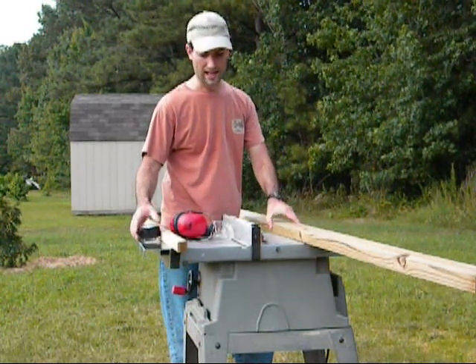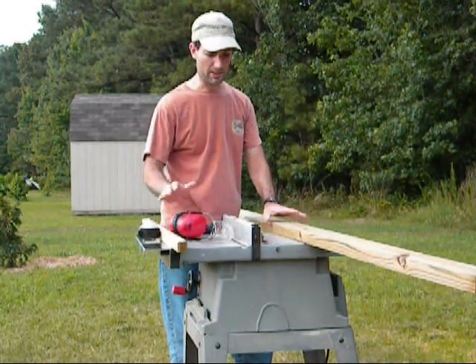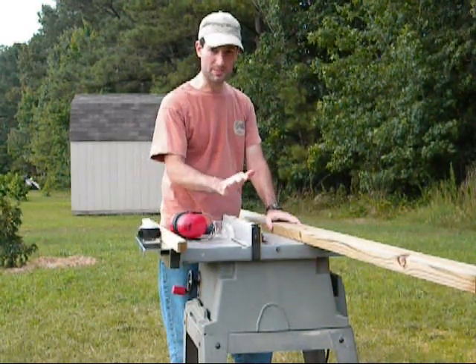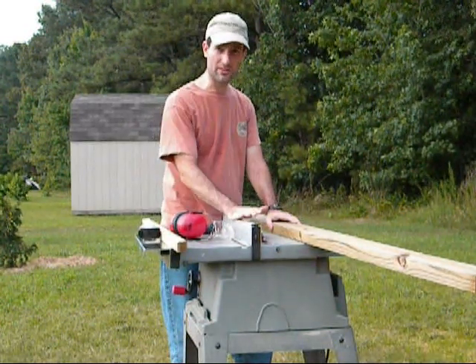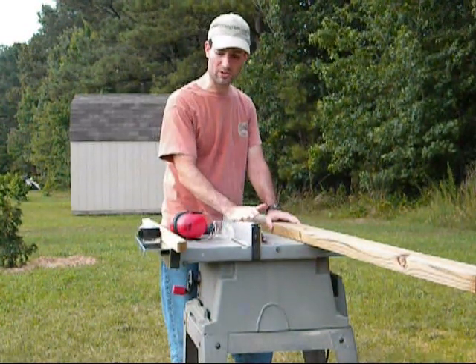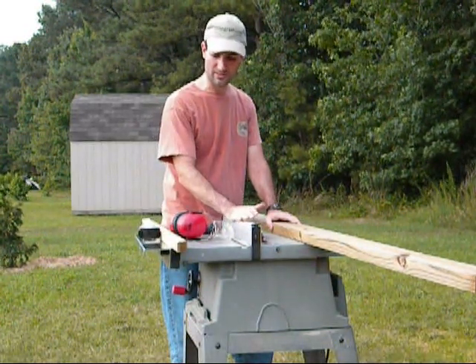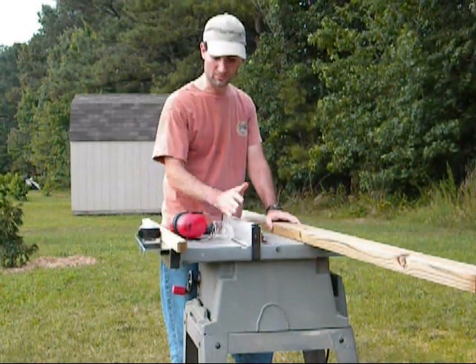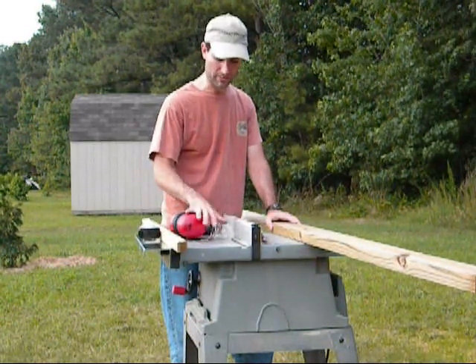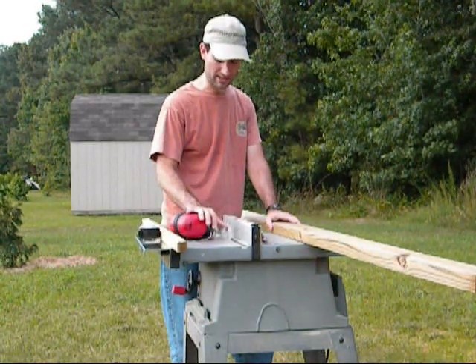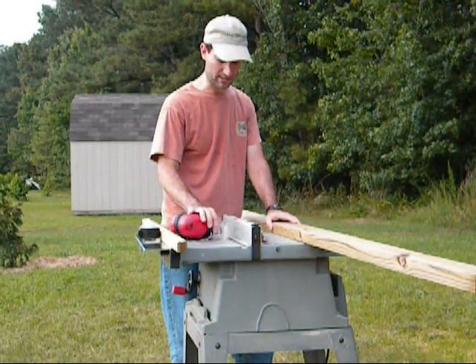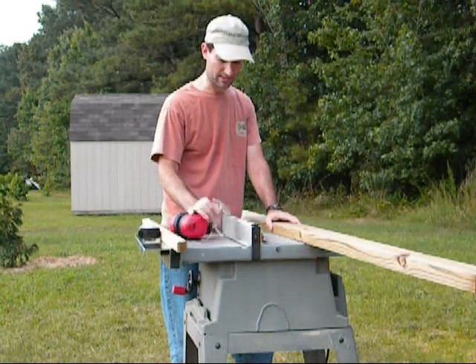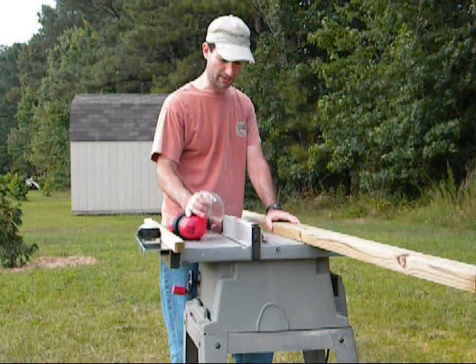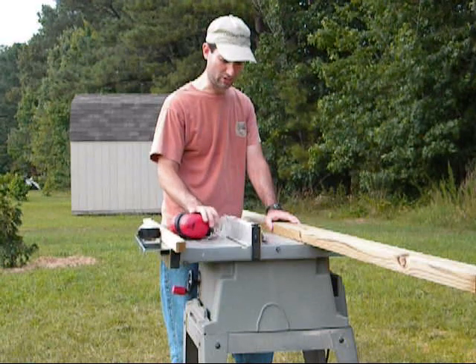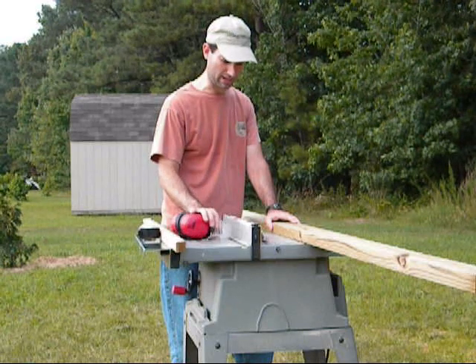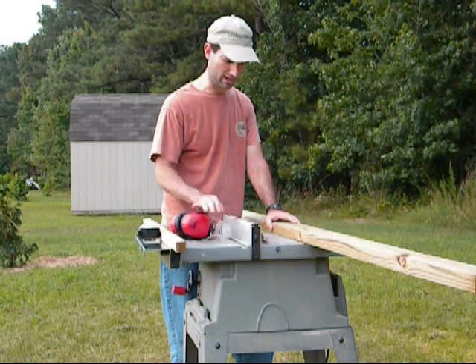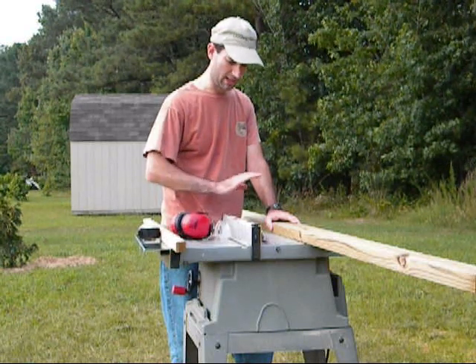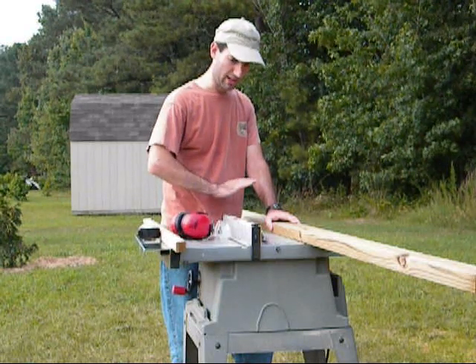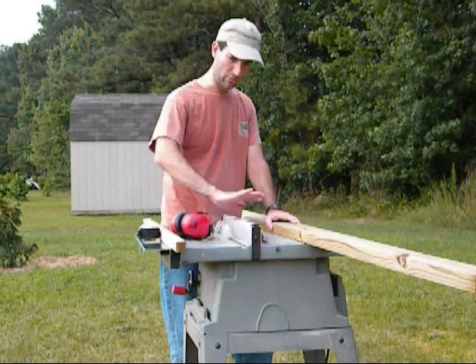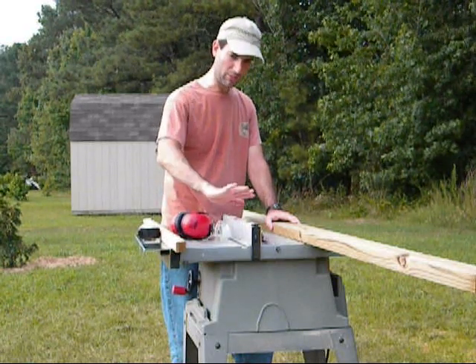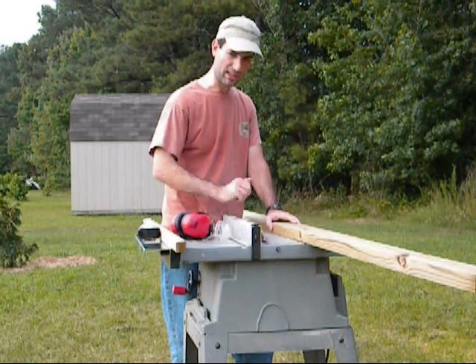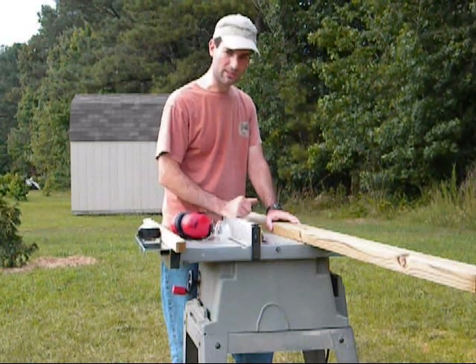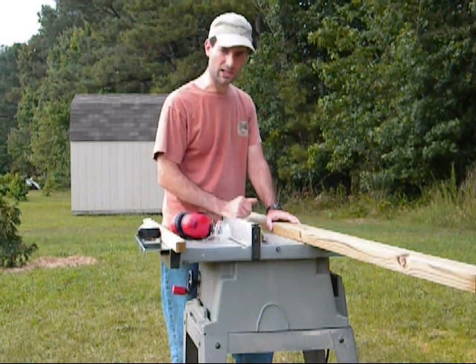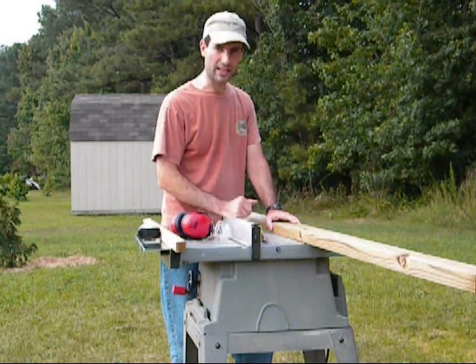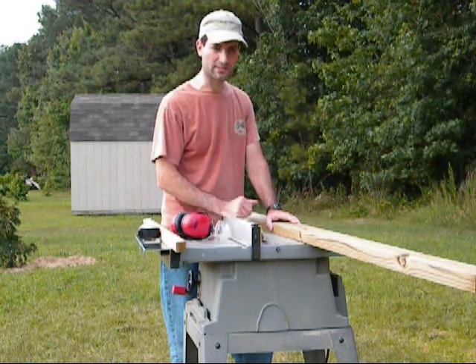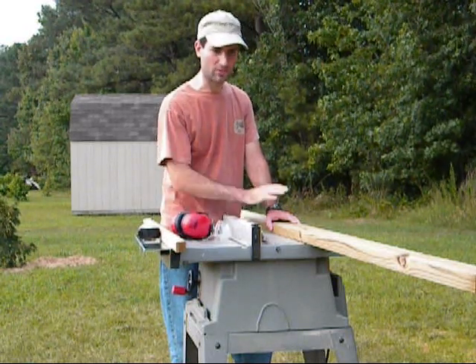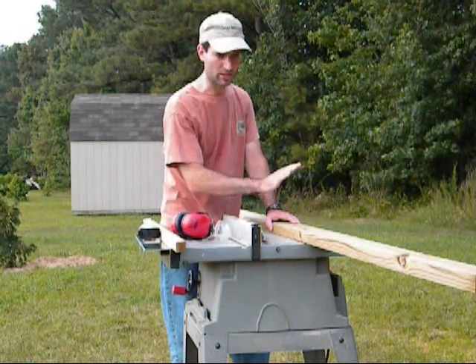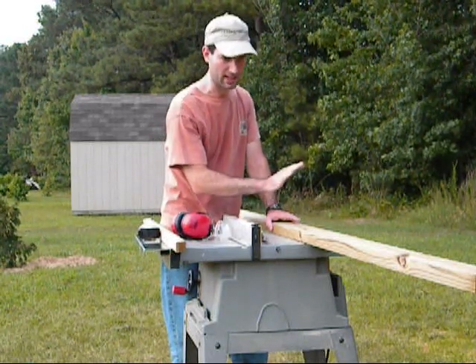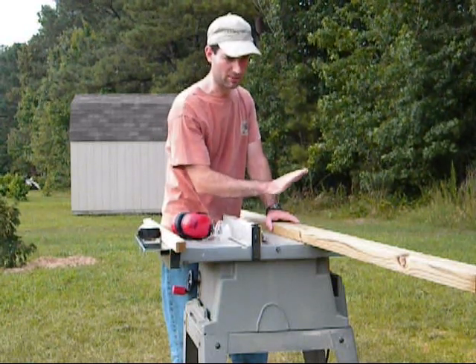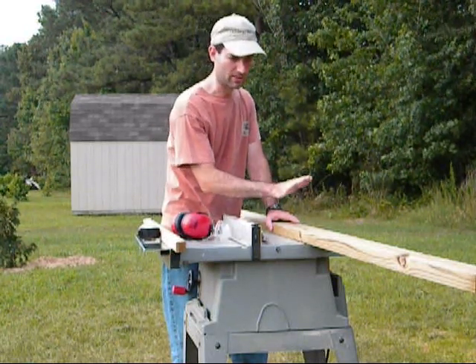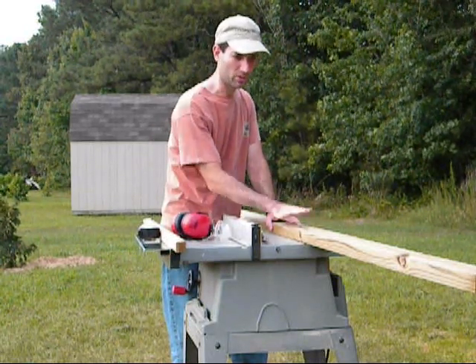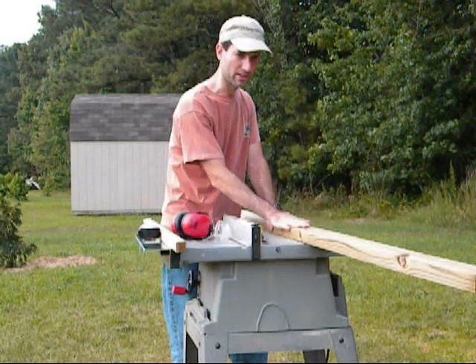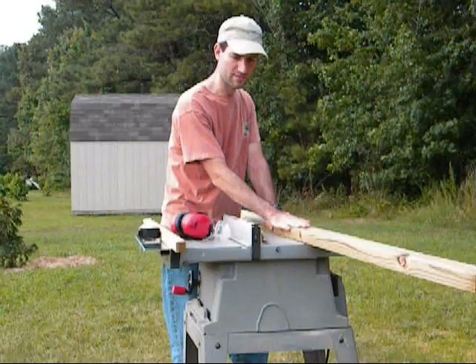I'm going to spare the noise, put on my safety equipment, rip with a table saw, and start rolling again after I've ripped this.